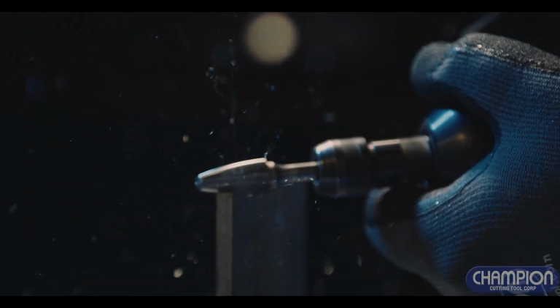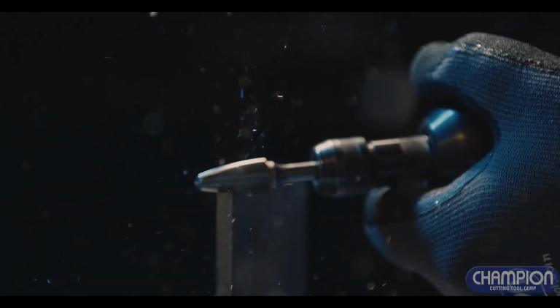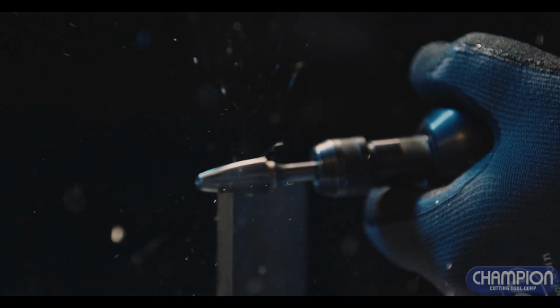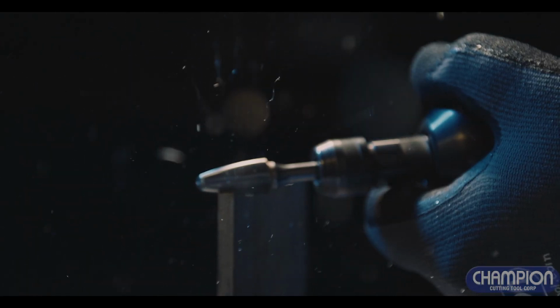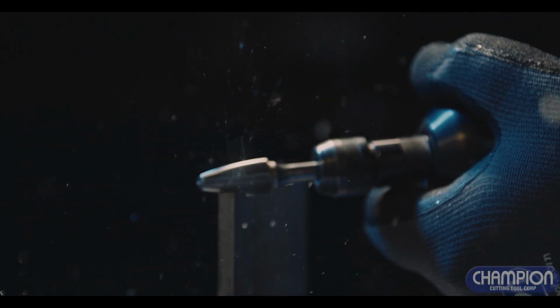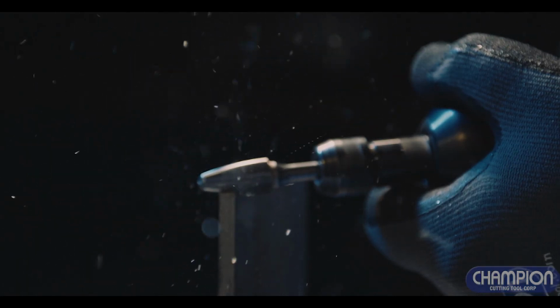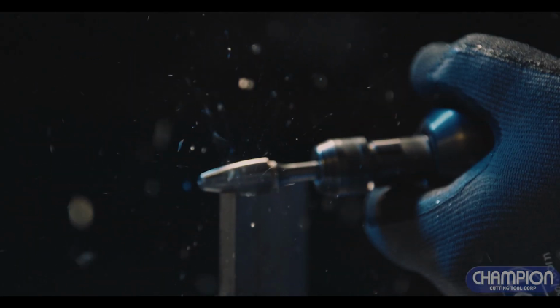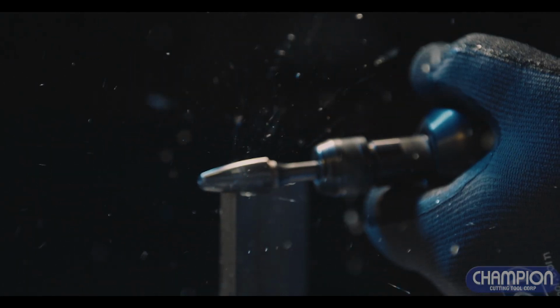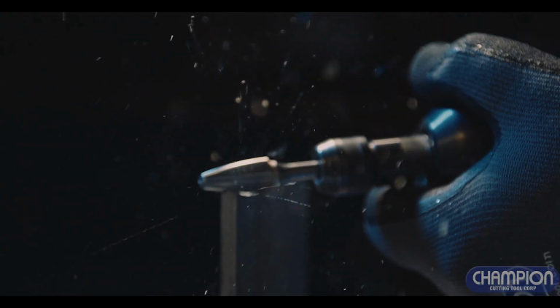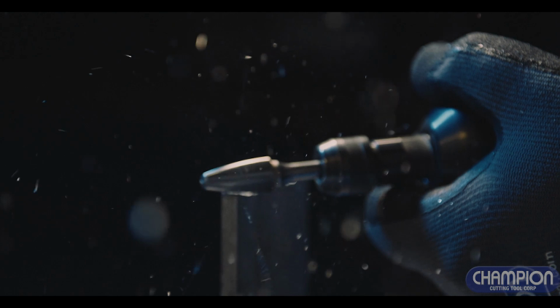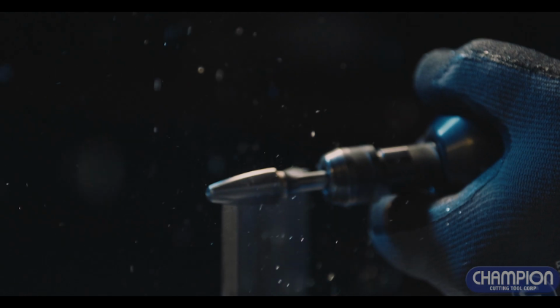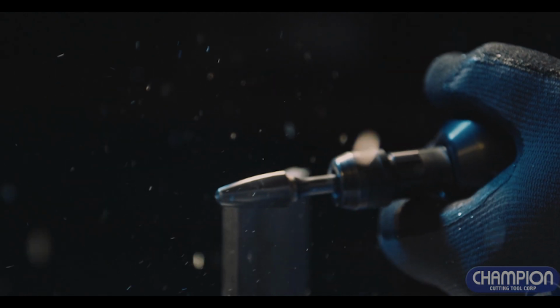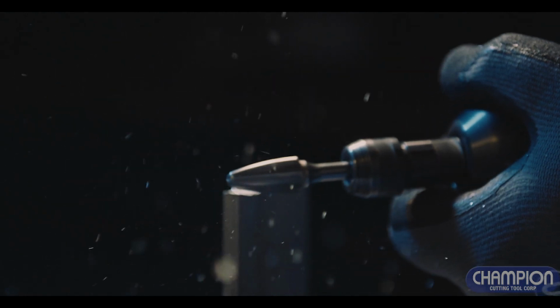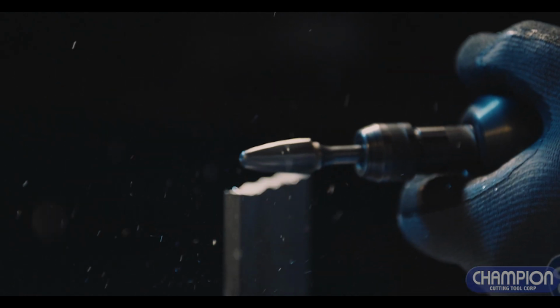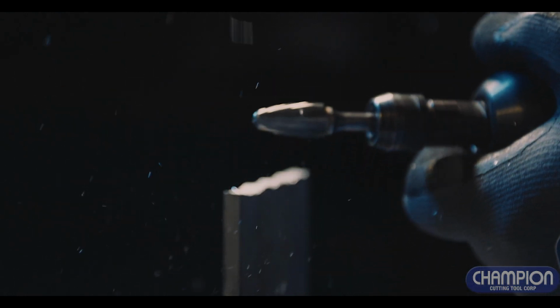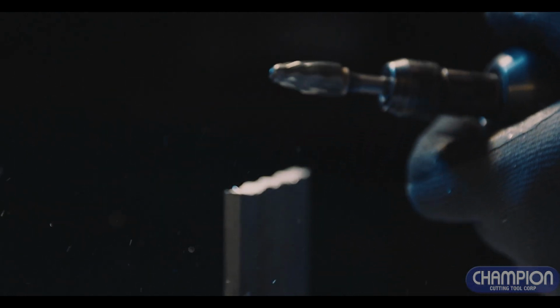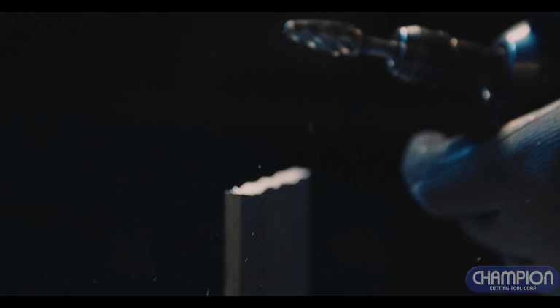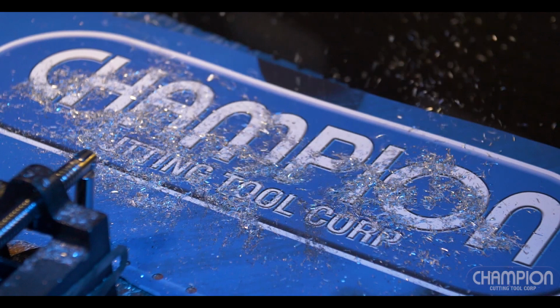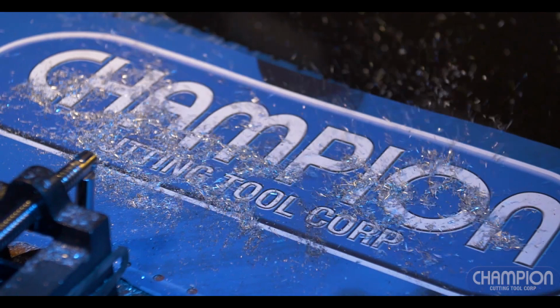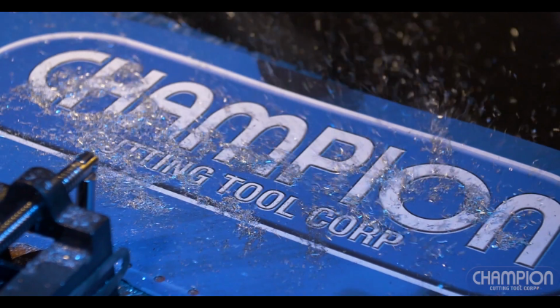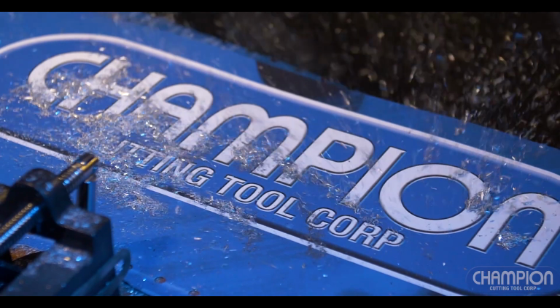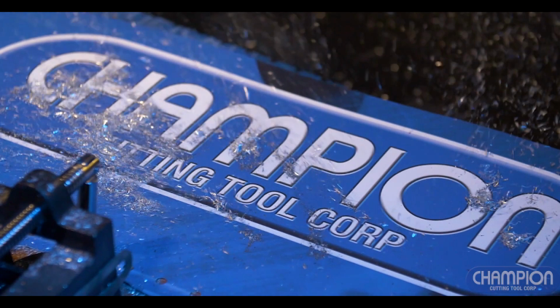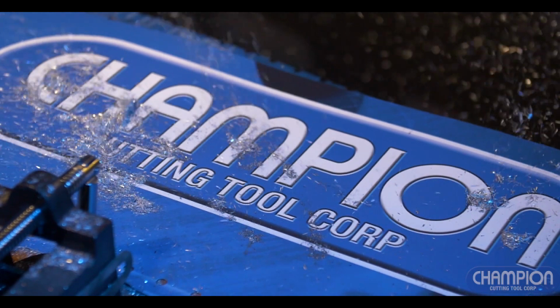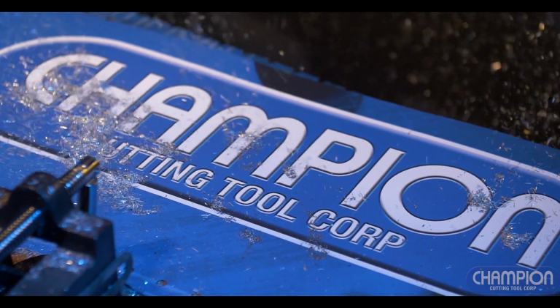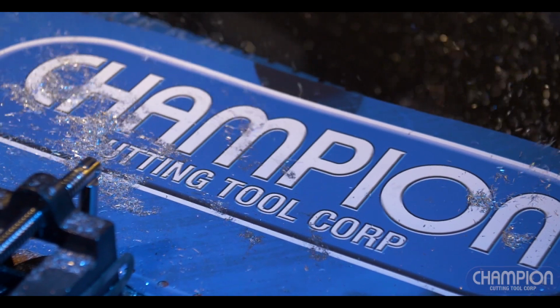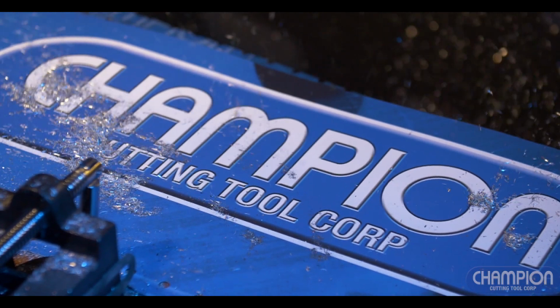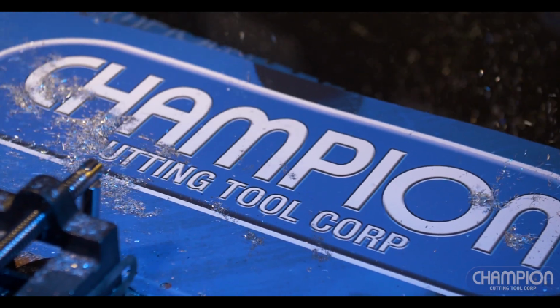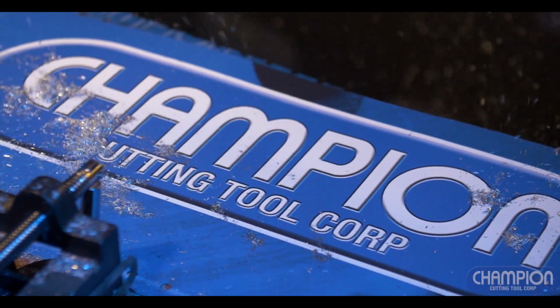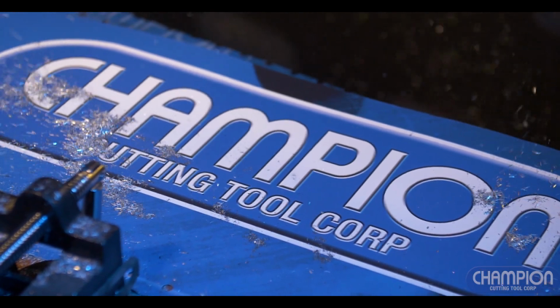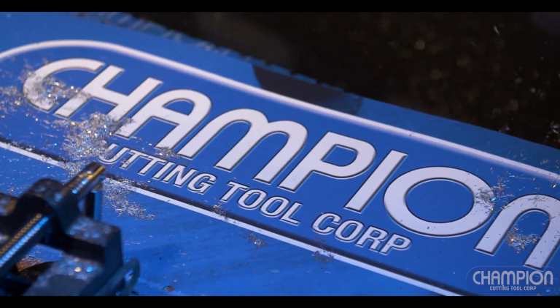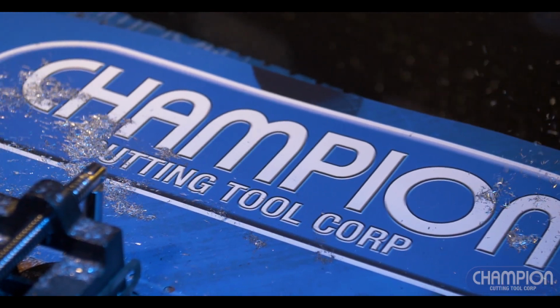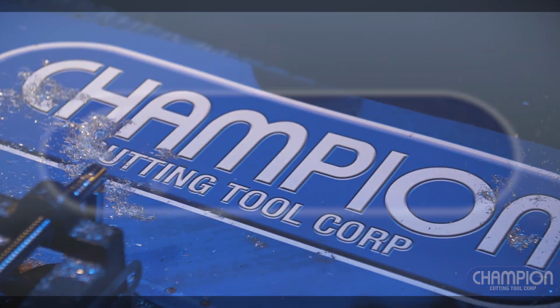When working on aluminum, use non-ferrous burrs featuring a single wide flute. NF burrs peel away softer metals for a smoother finish every time. Carbide burrs — the most versatile metalworking tools — from your metal cutting experts, Champion Cutting Tool Corp.